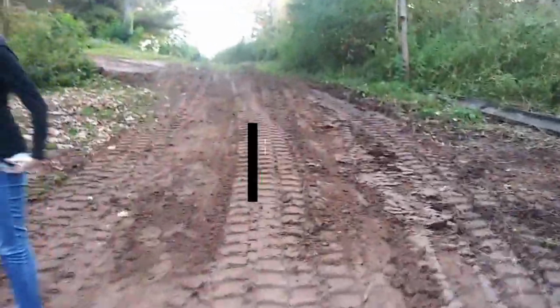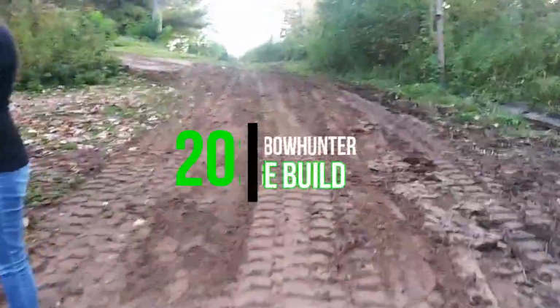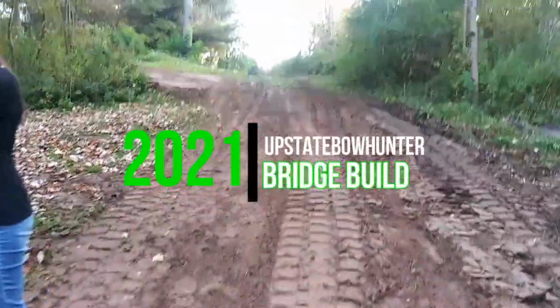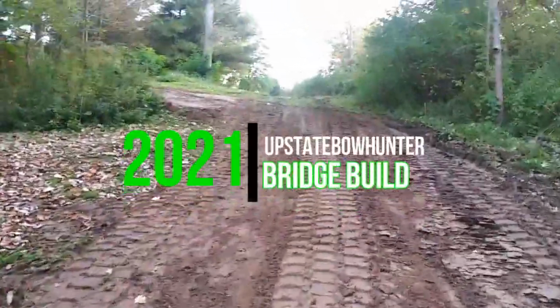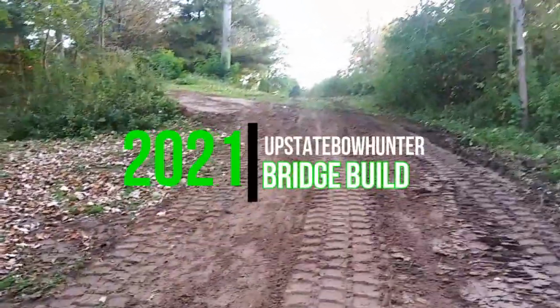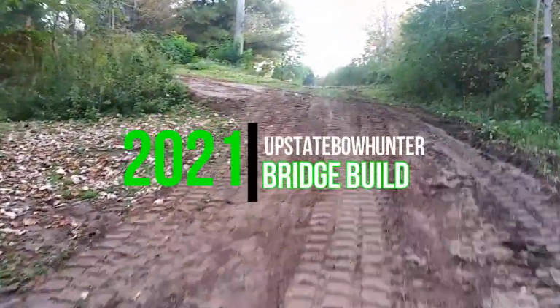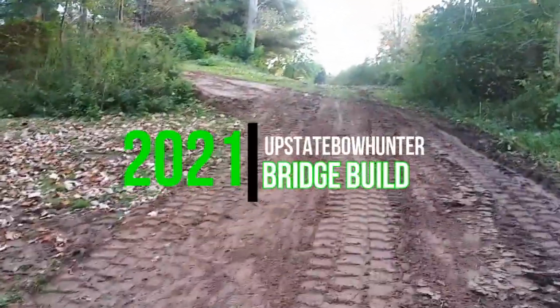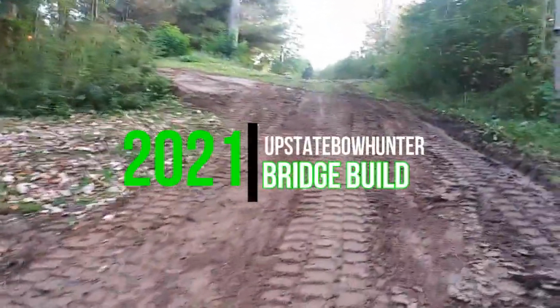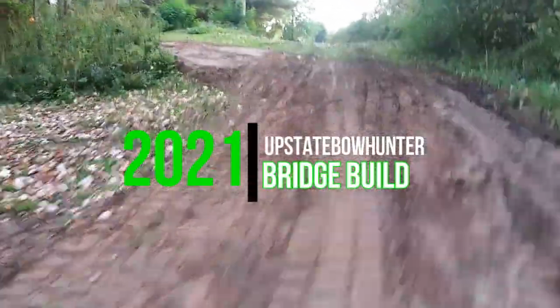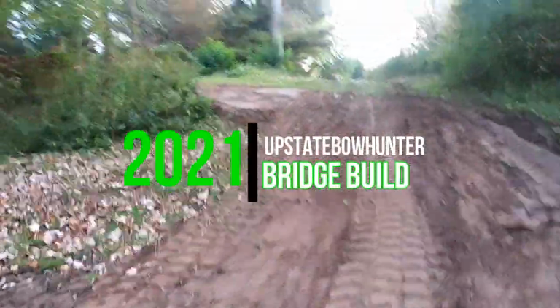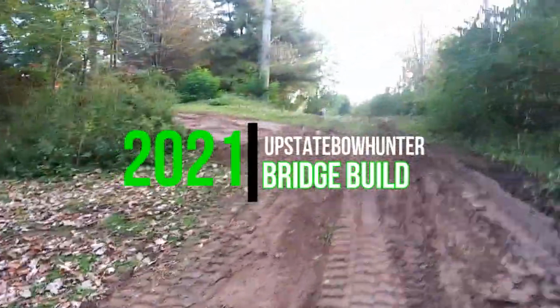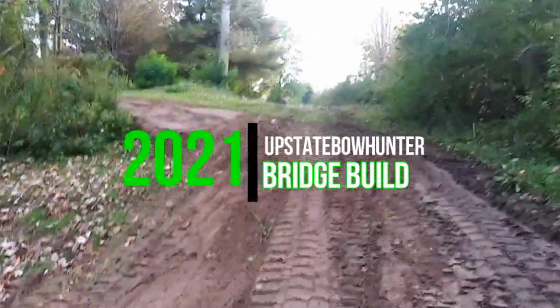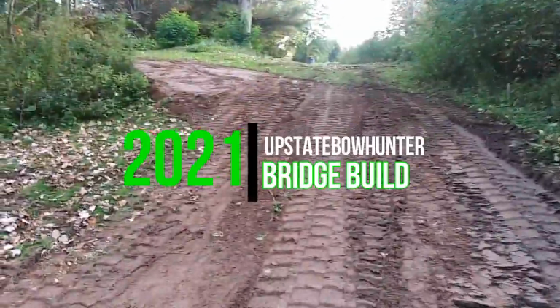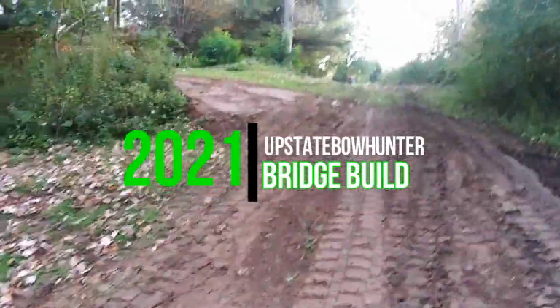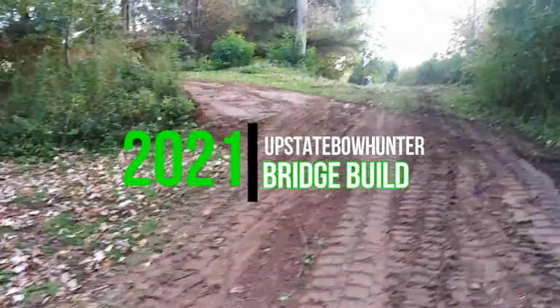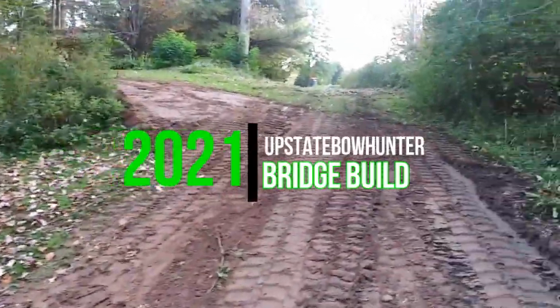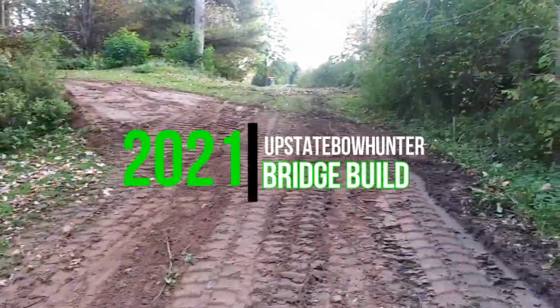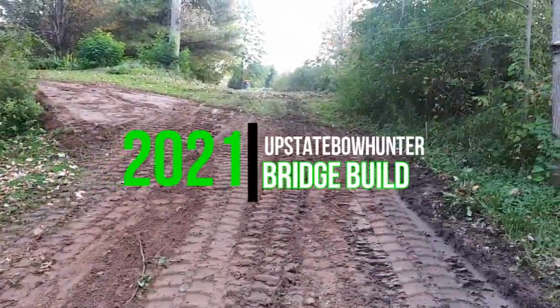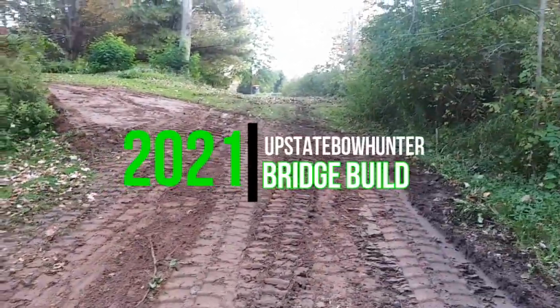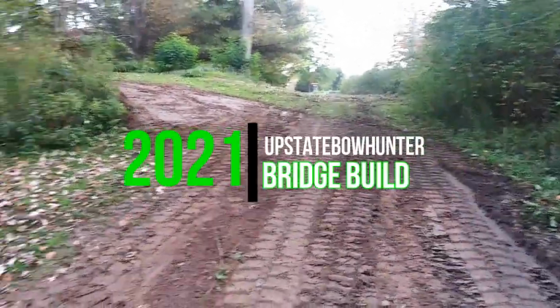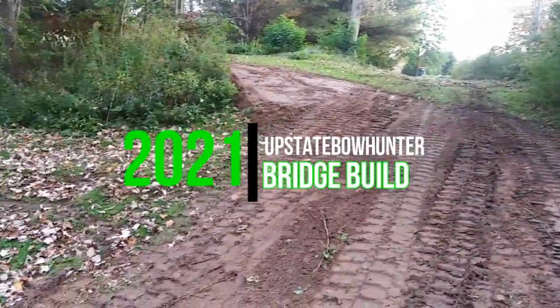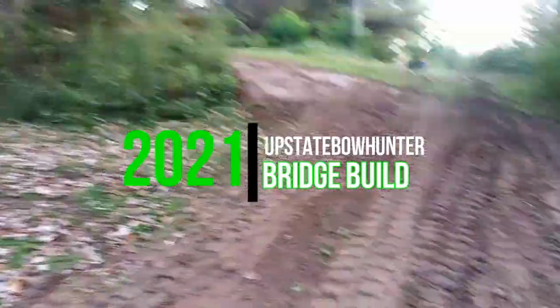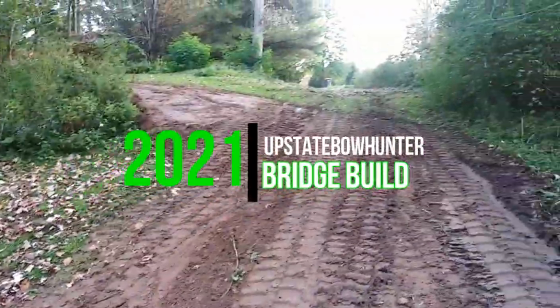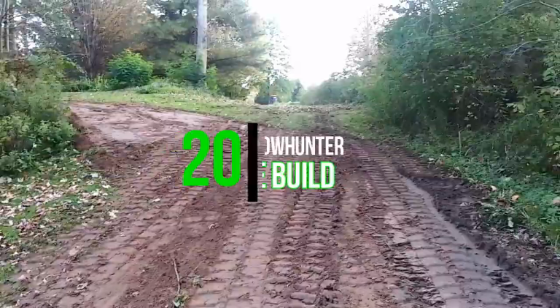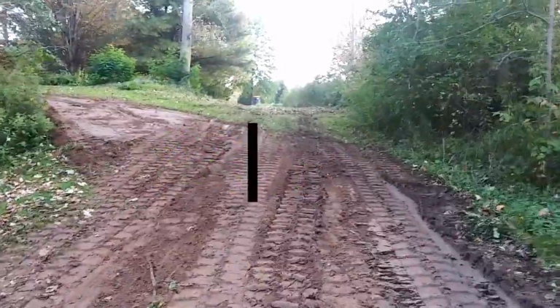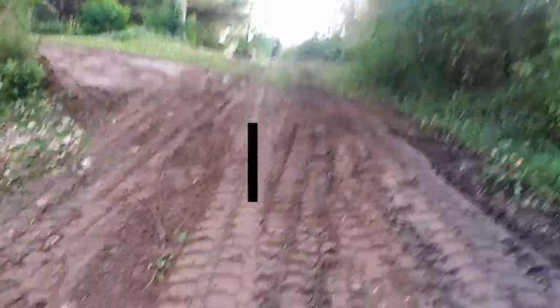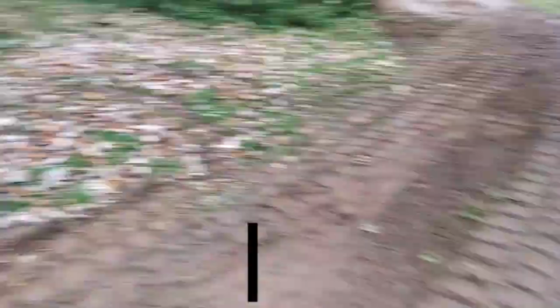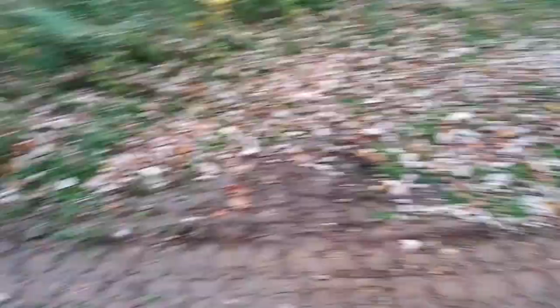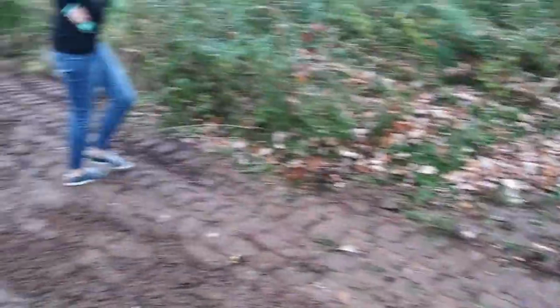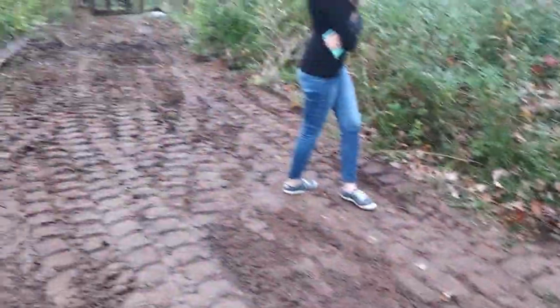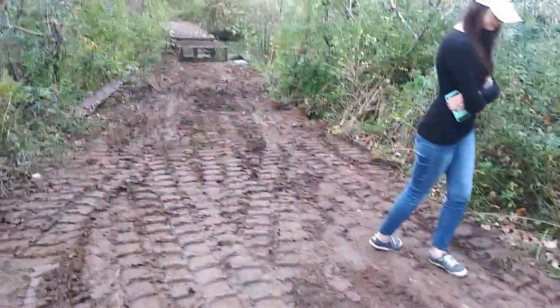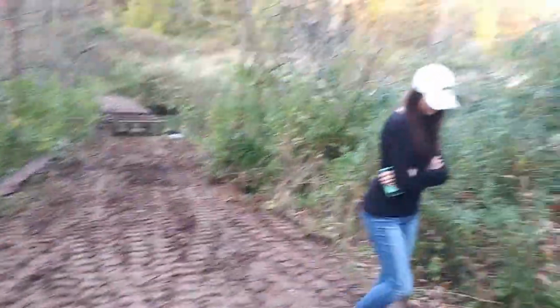Upstate Bowhunter. Monk will come over with a skid steer and level out some of my ground — tore up, but I don't care. I'm going to seat it nice and flat, going right down.